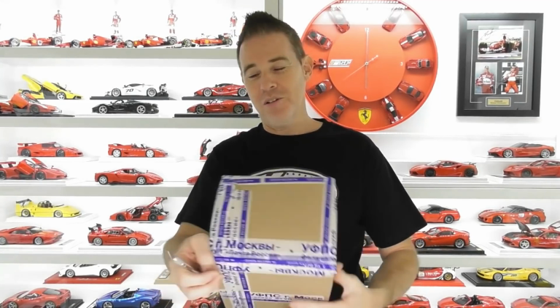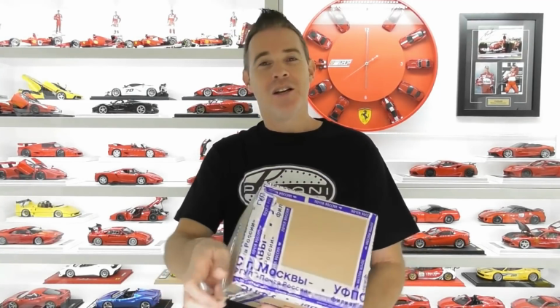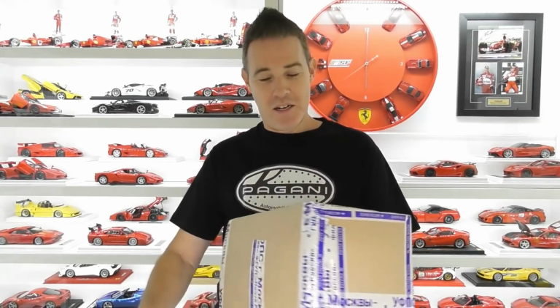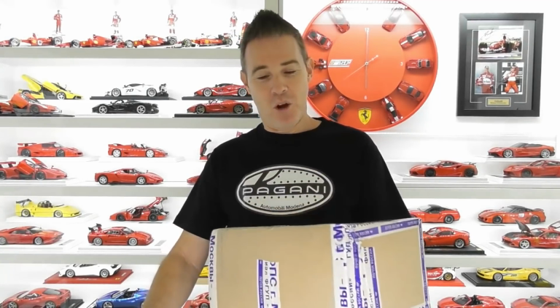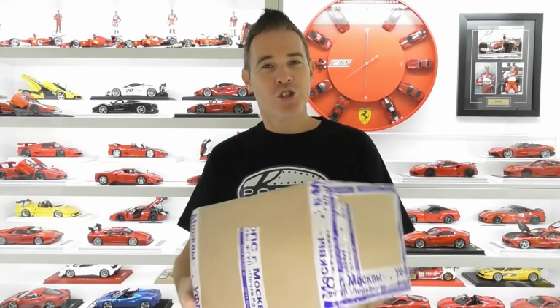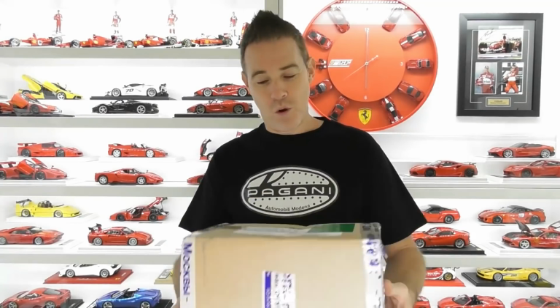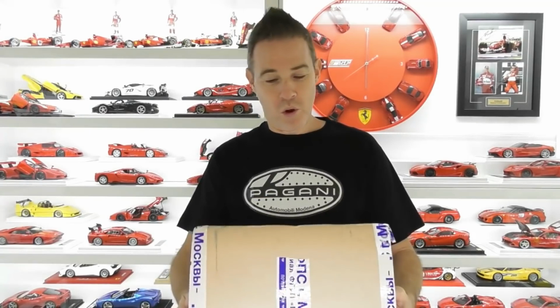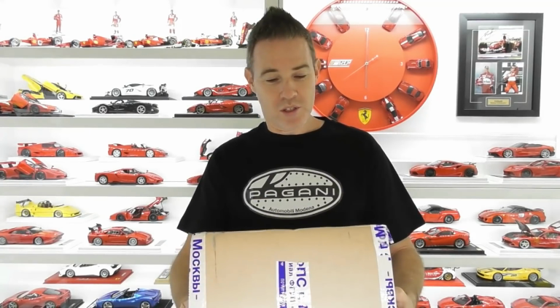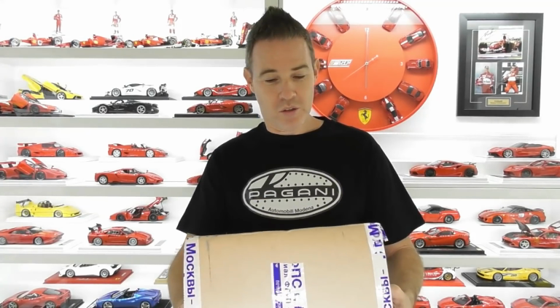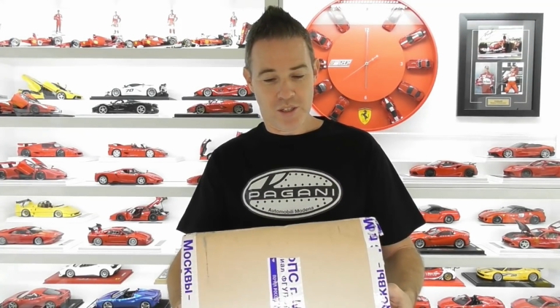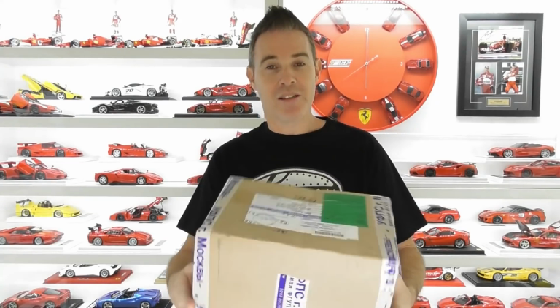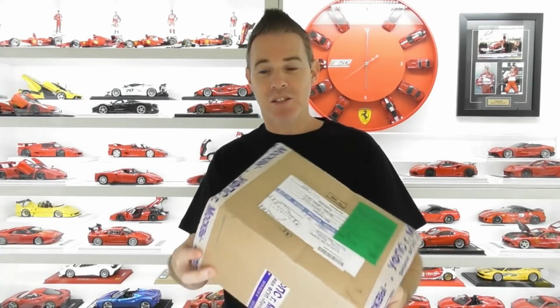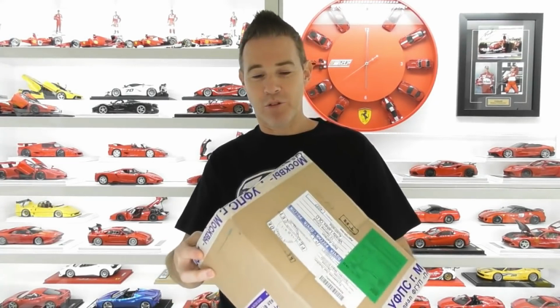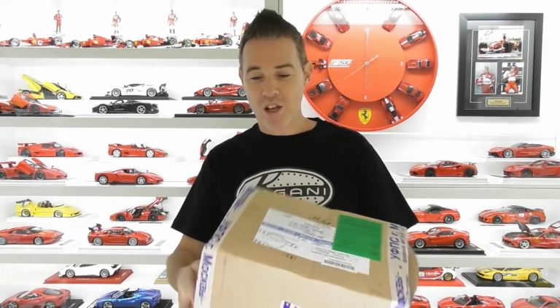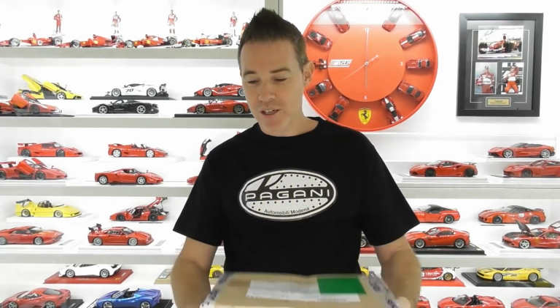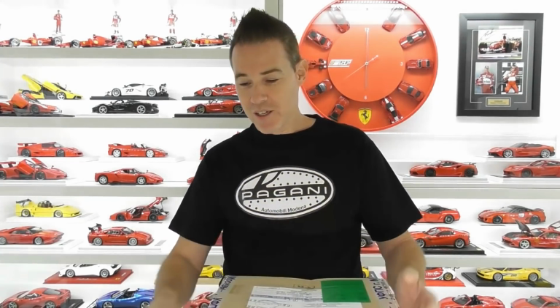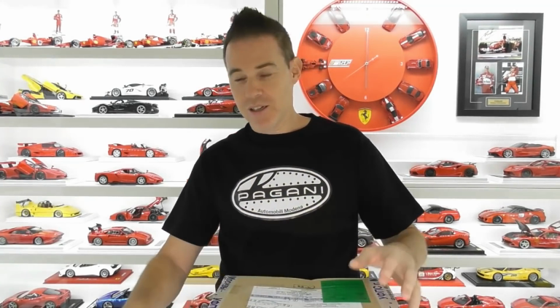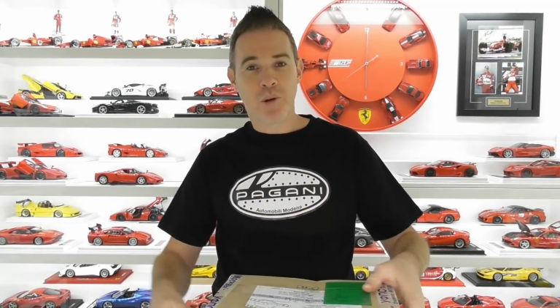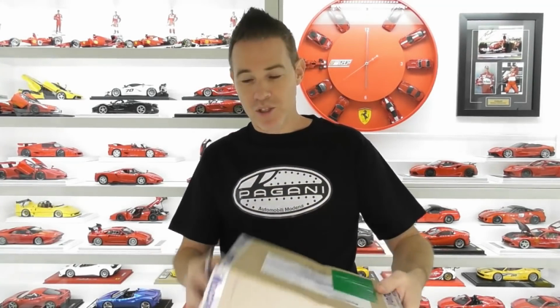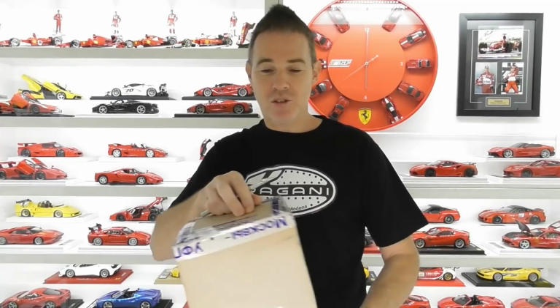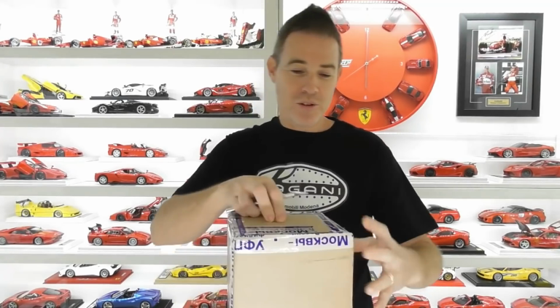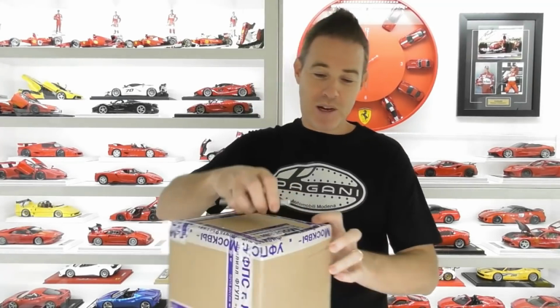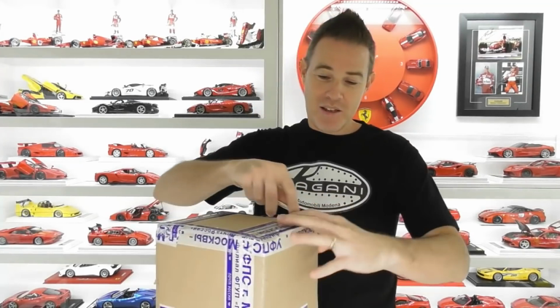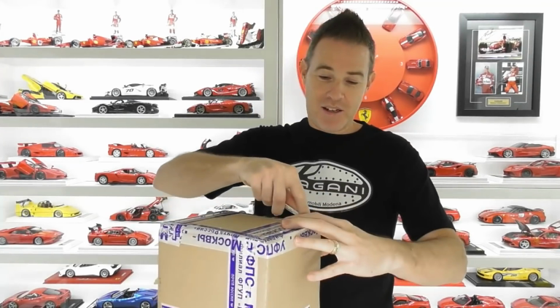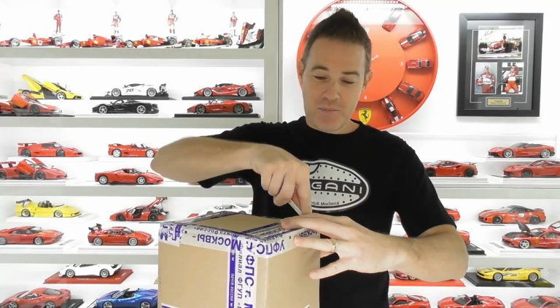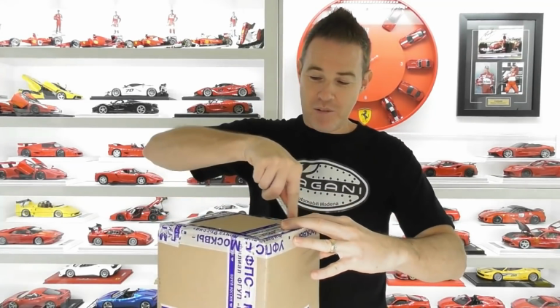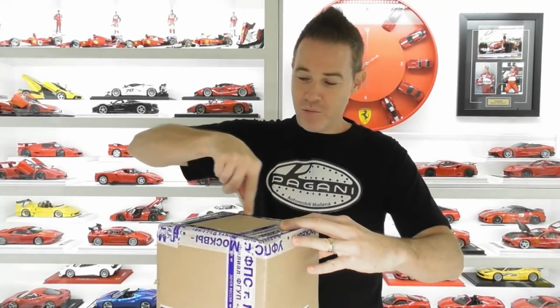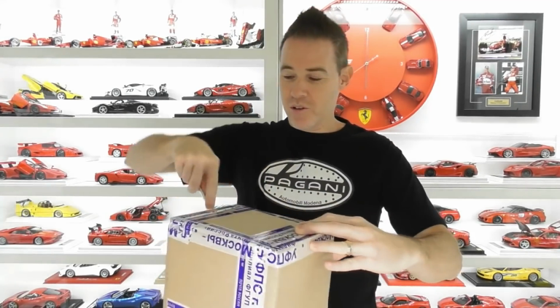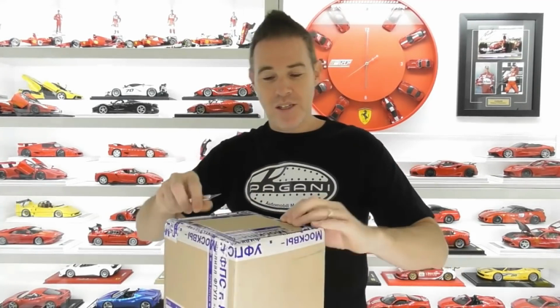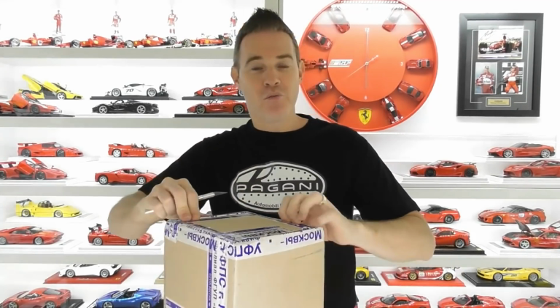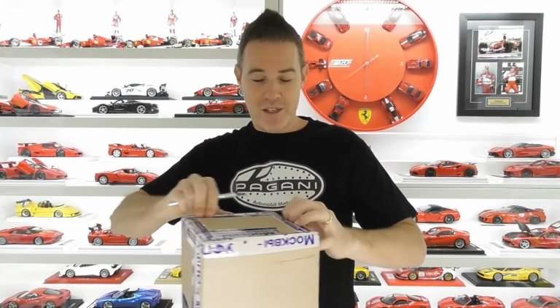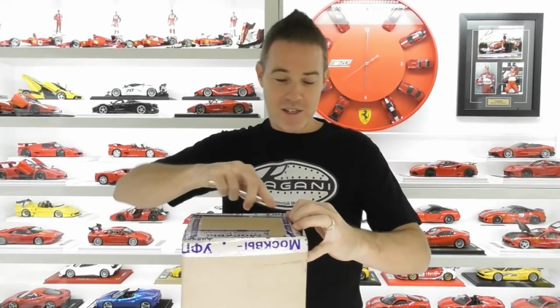I wasn't sure what it was until I looked at it. Now this has come from Russia — I did purchase this through eBay, so I've got a pretty good idea of what it is now.